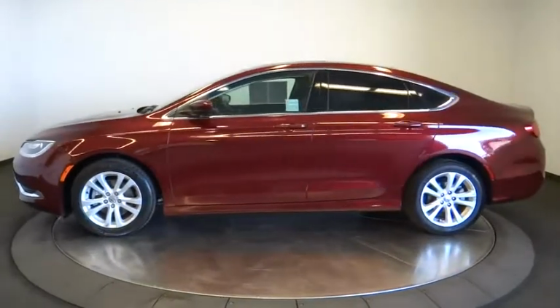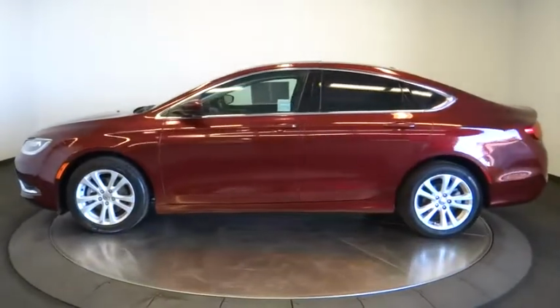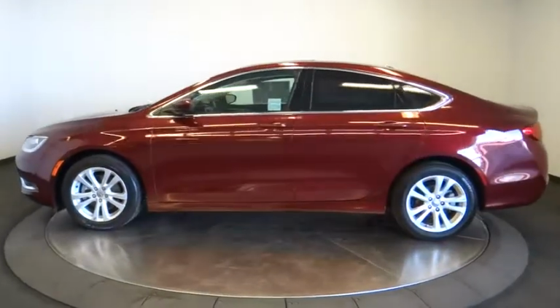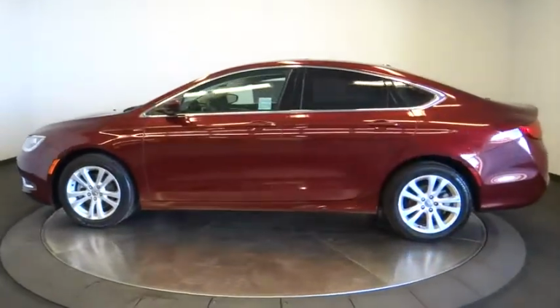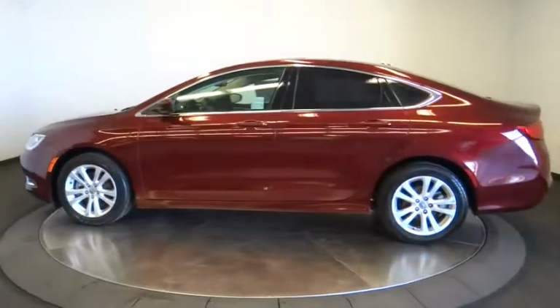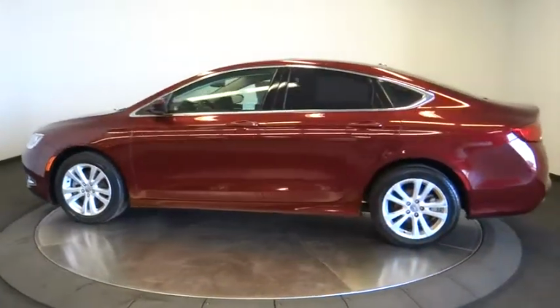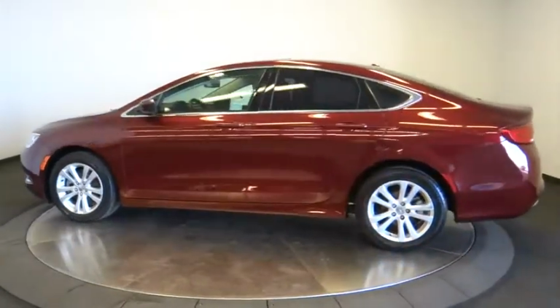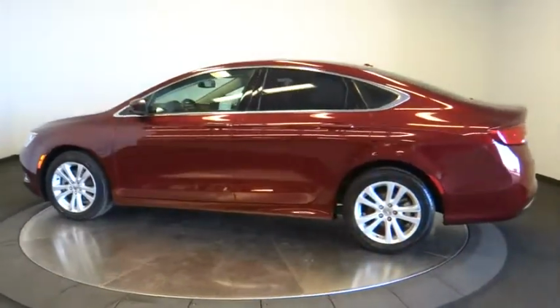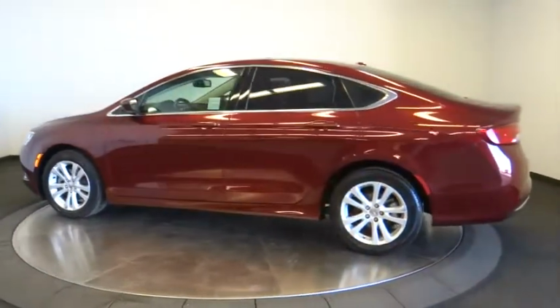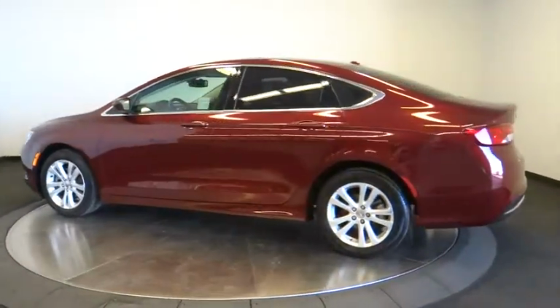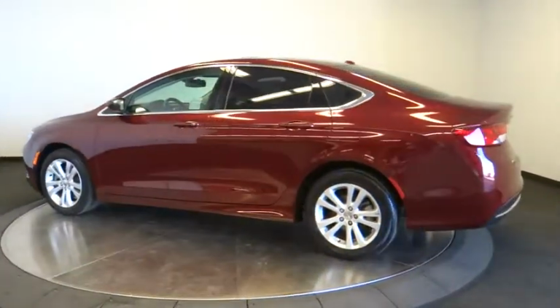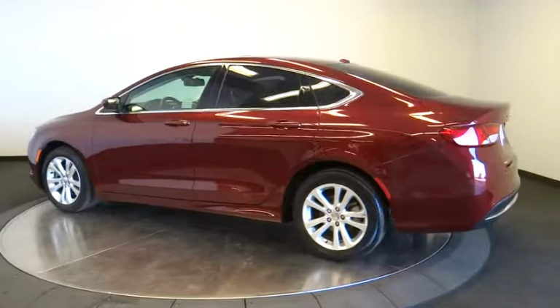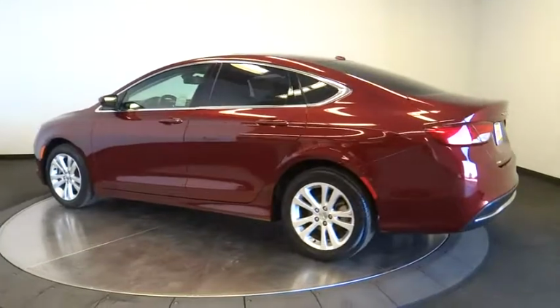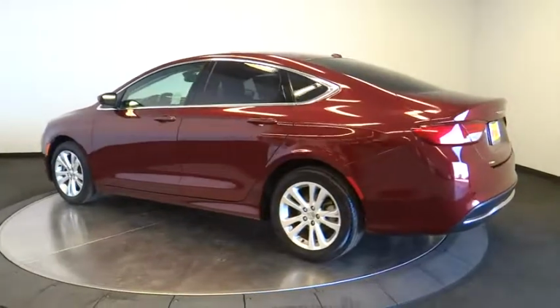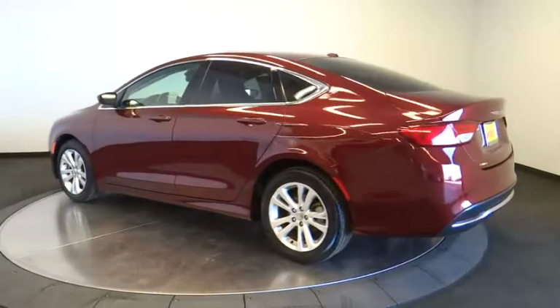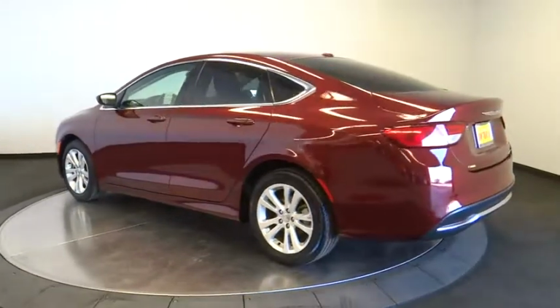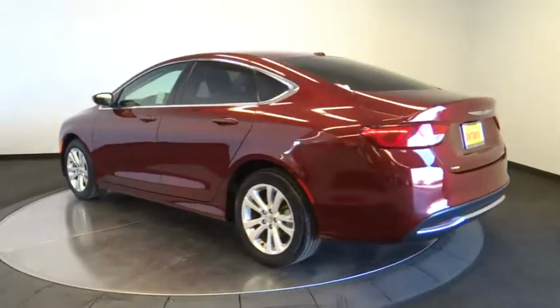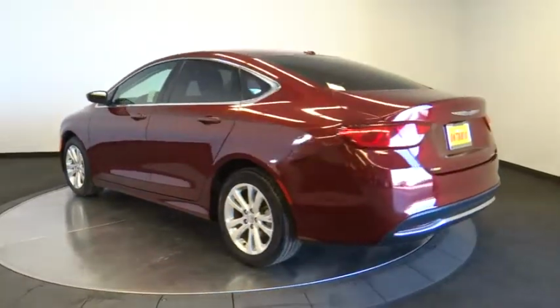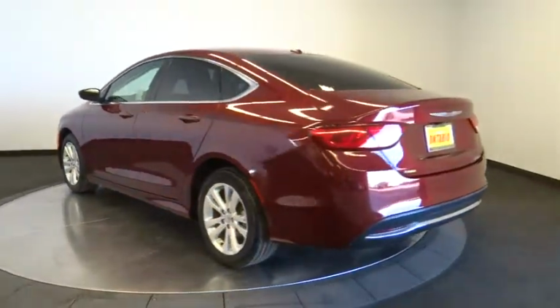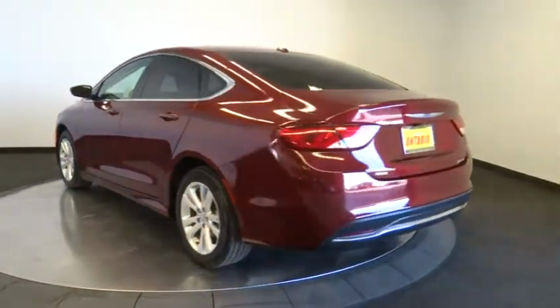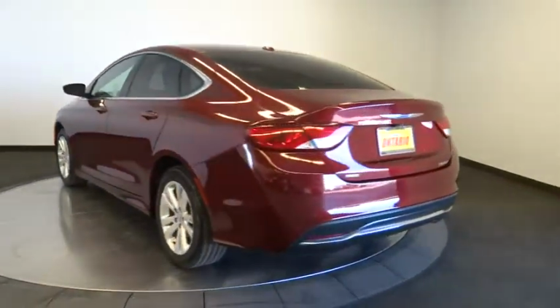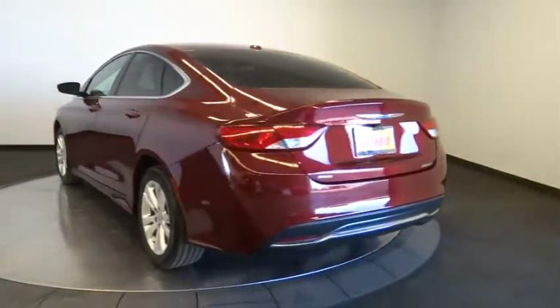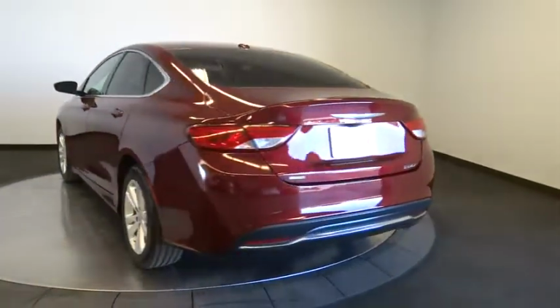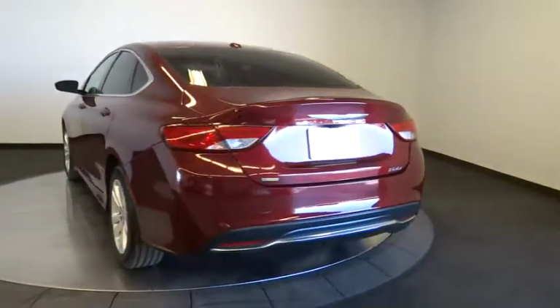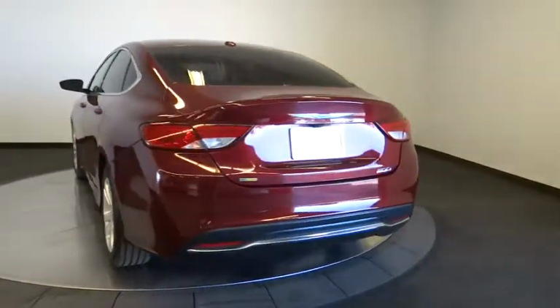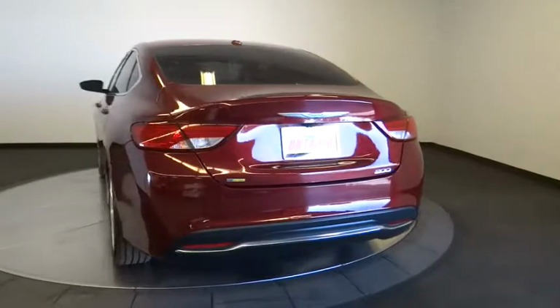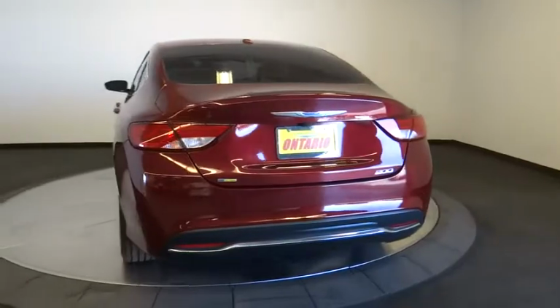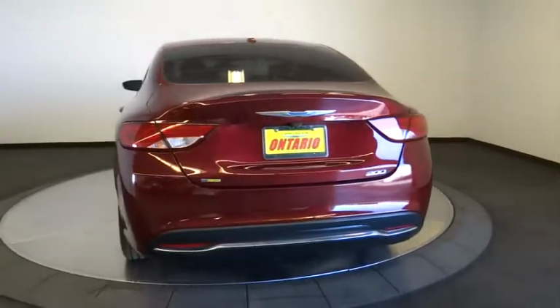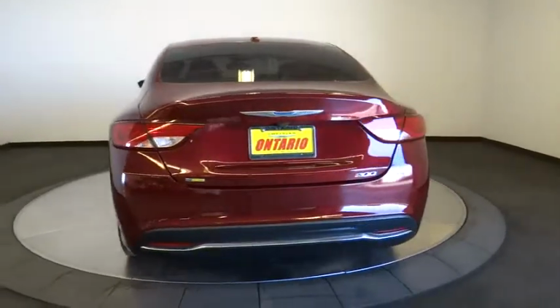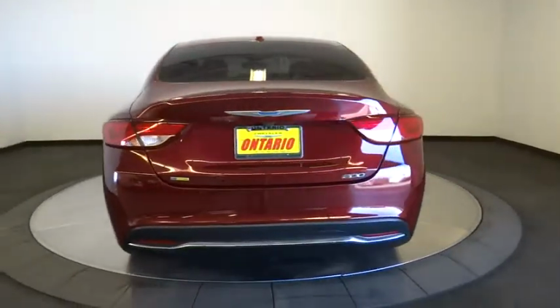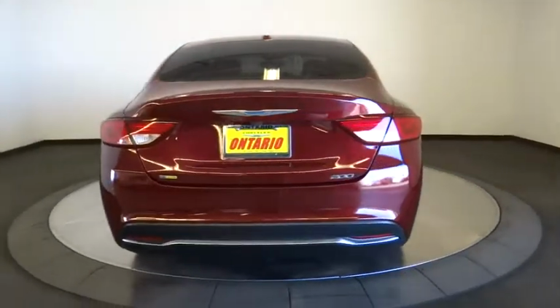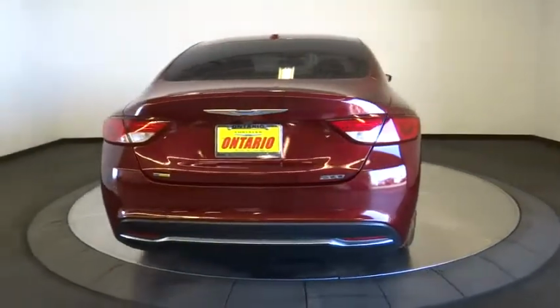This vehicle has less than 50,000 miles. Here are some of this vehicle's great options: stability control, keyless entry, steering wheel audio control, traction control, anti-lock braking system.